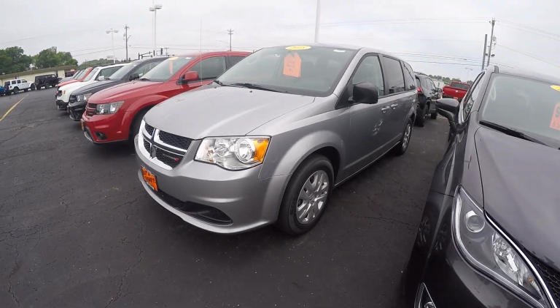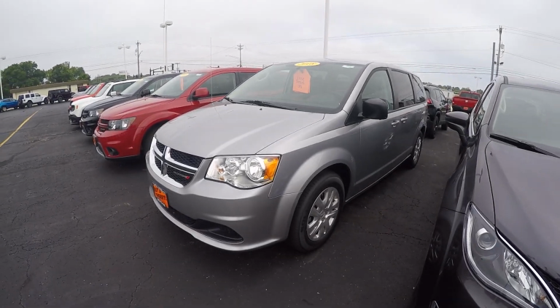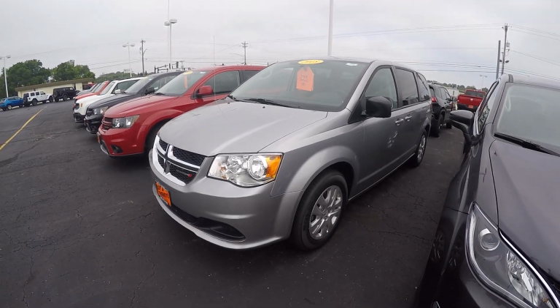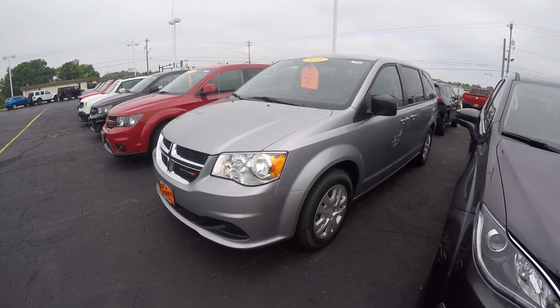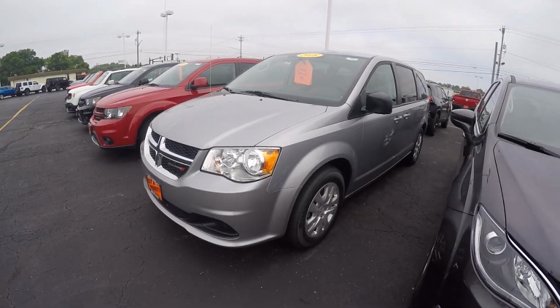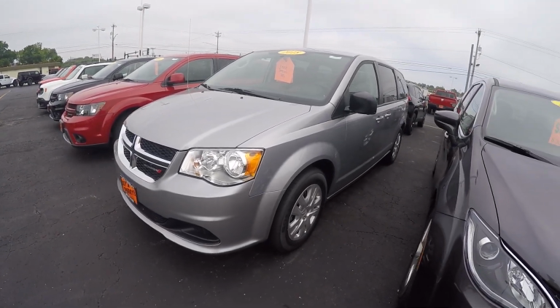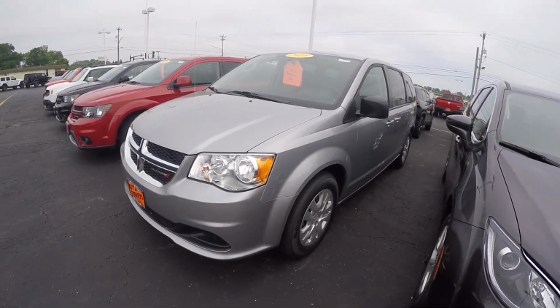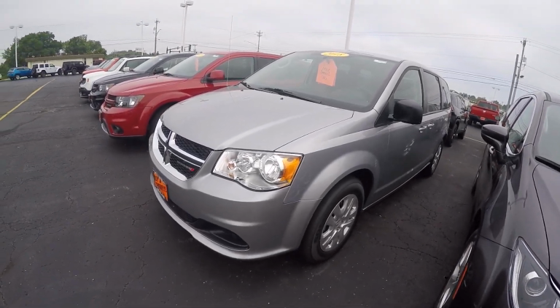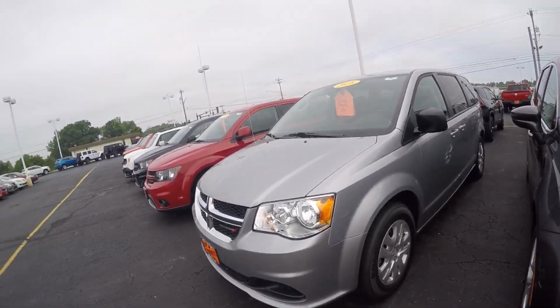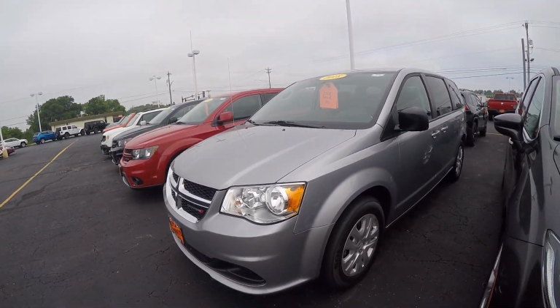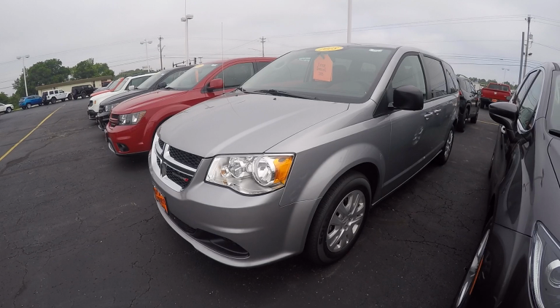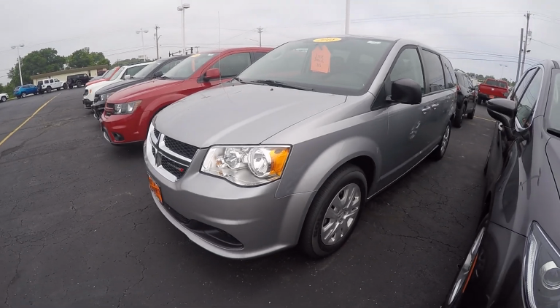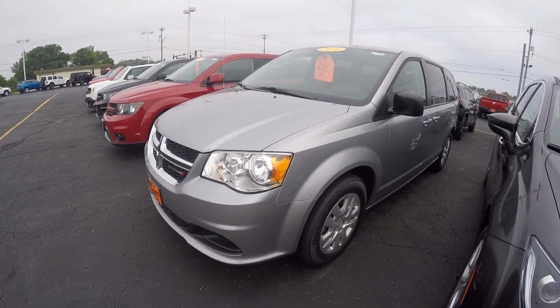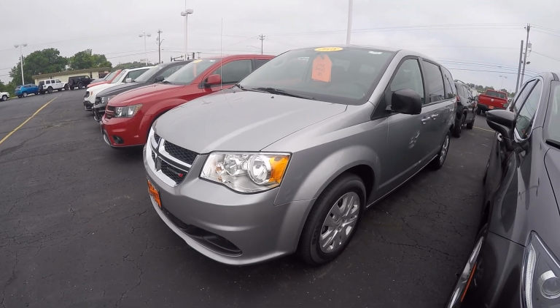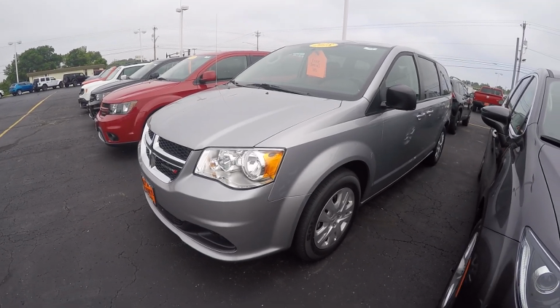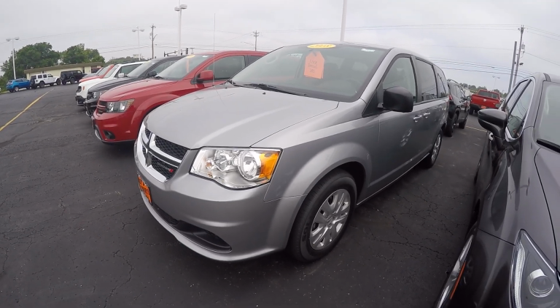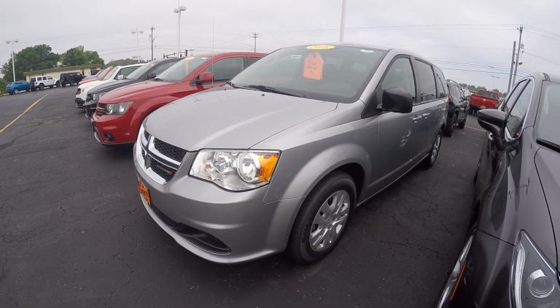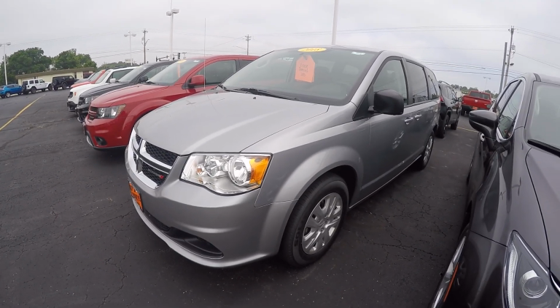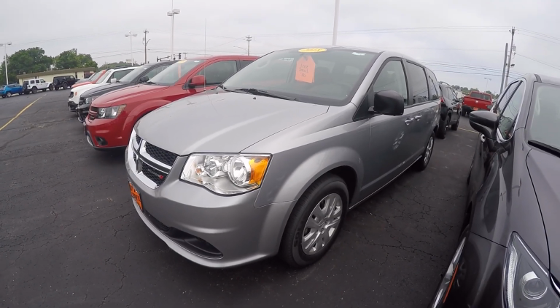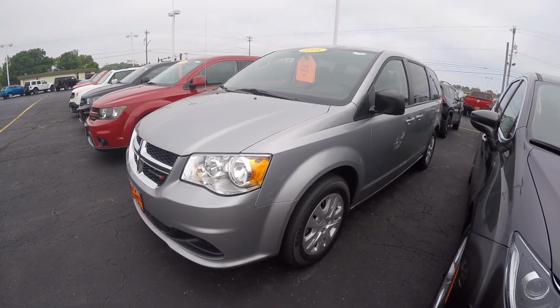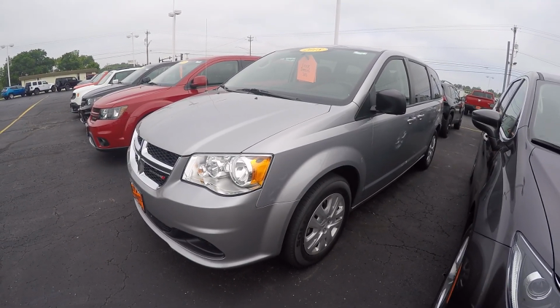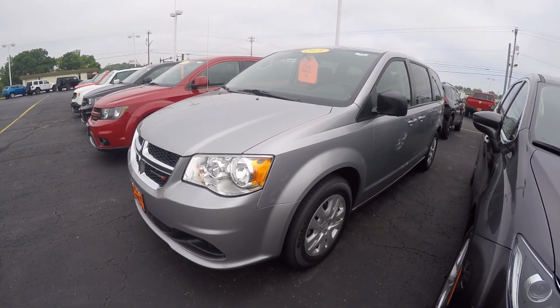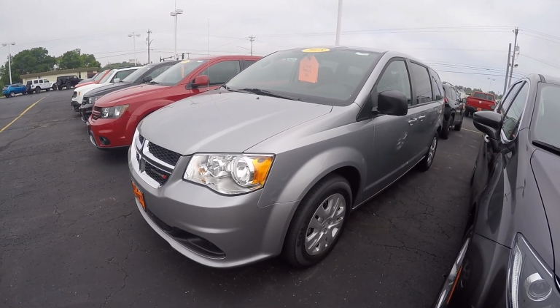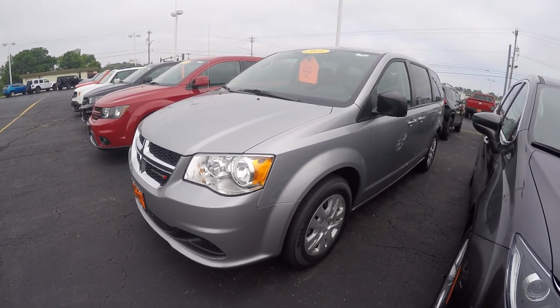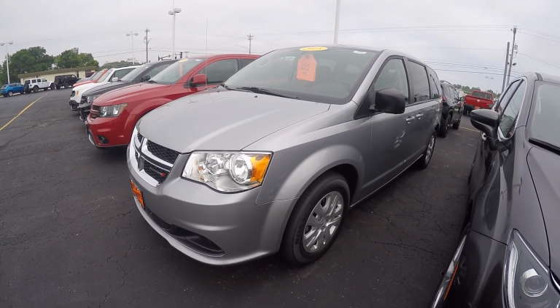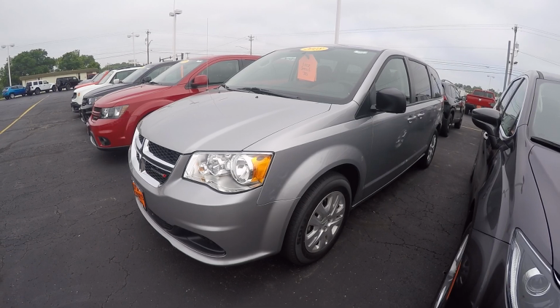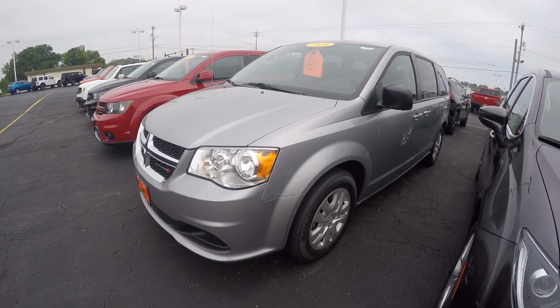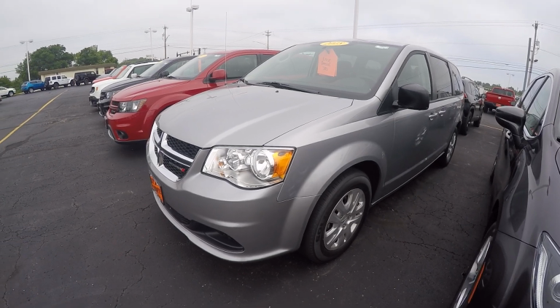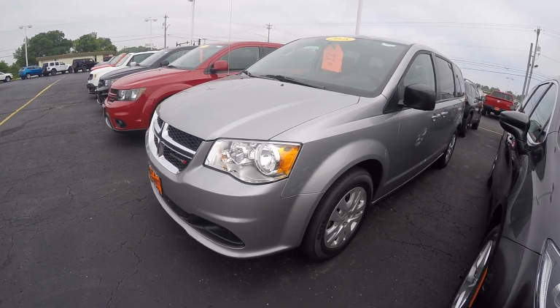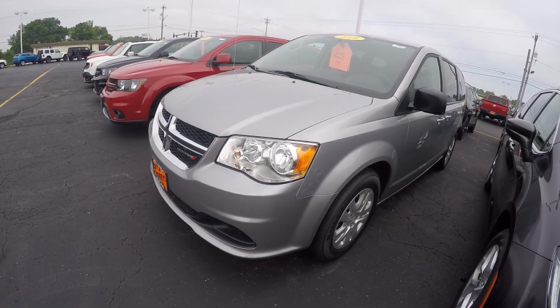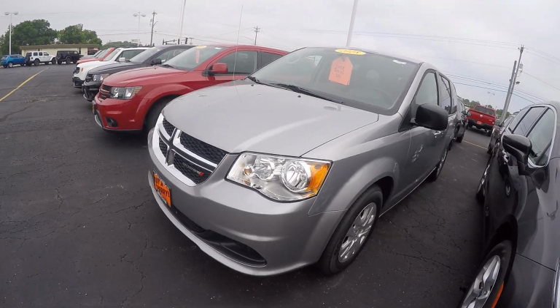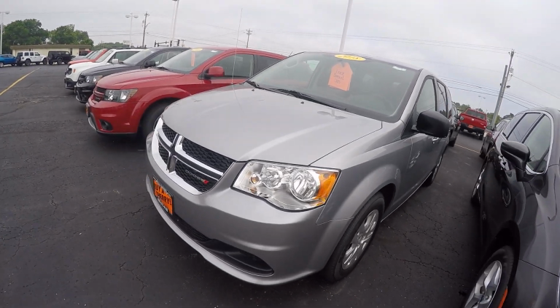Hi everybody, it's Kevin Pryfogle here from the Paul Sherry Chrysler Dodge Jeep and Ram. Today we have featured a 2018 Dodge Grand Caravan SE.